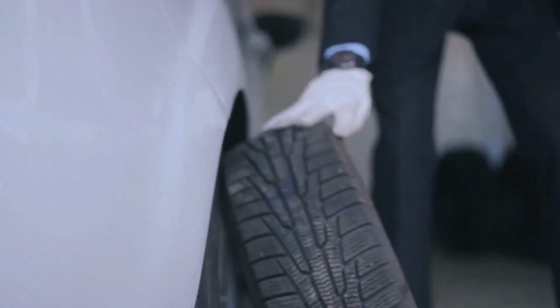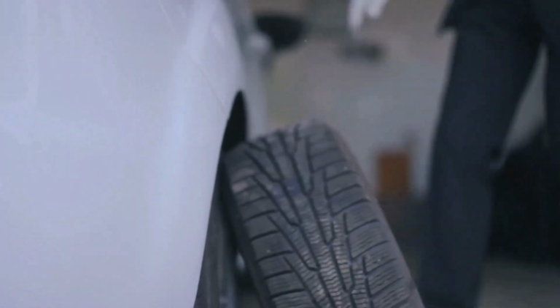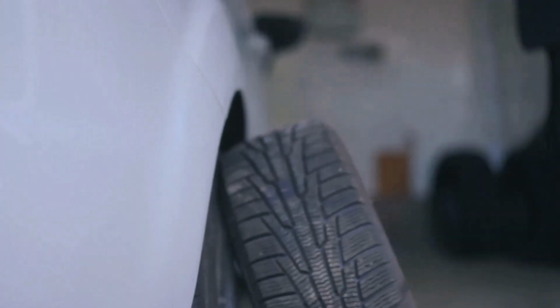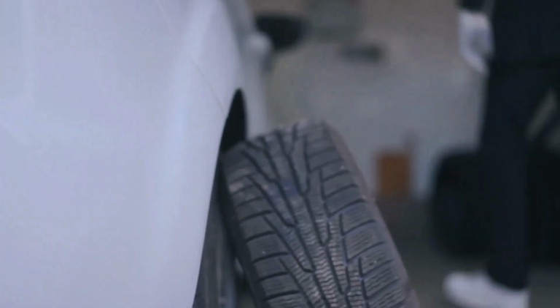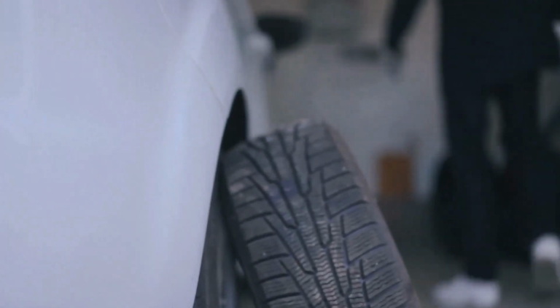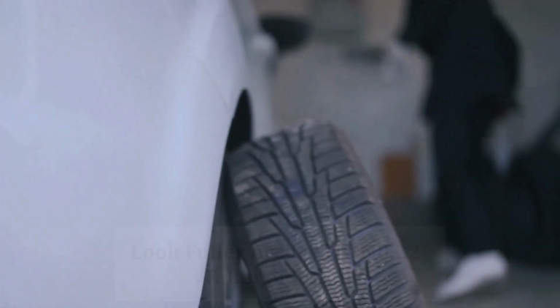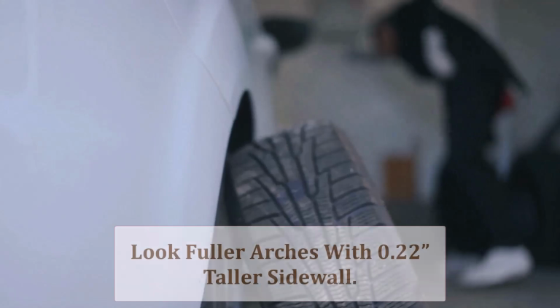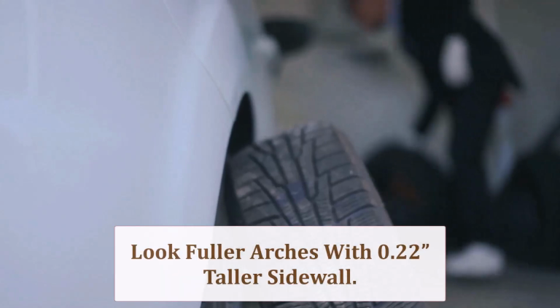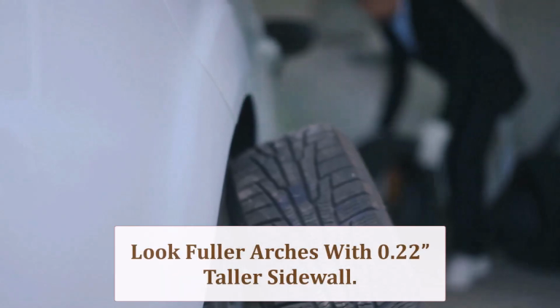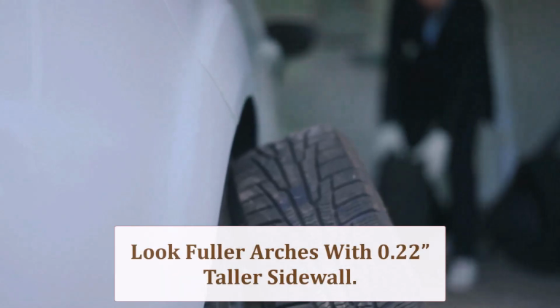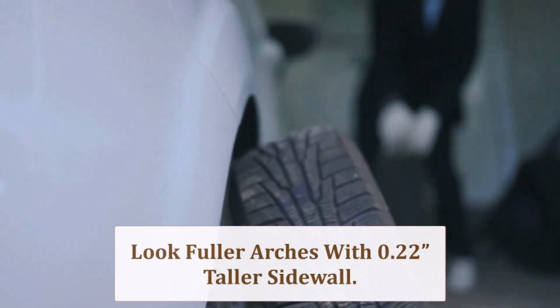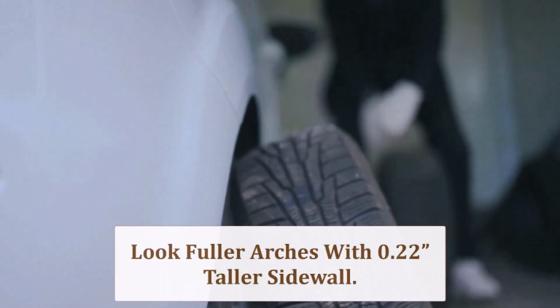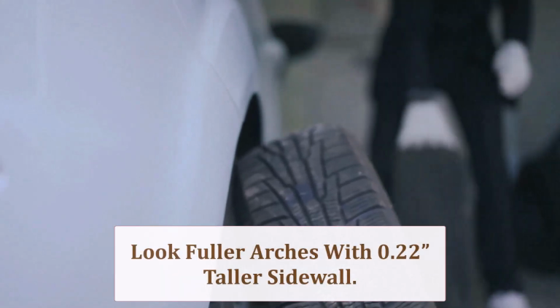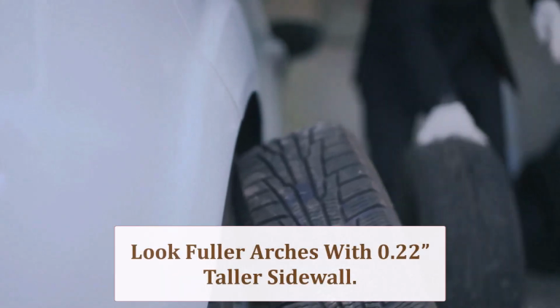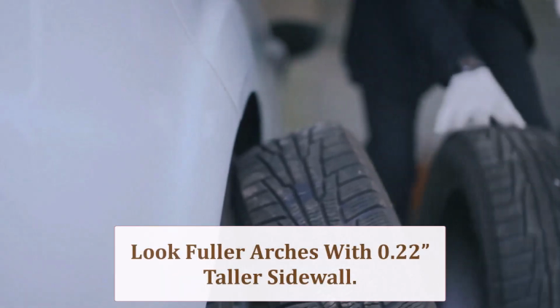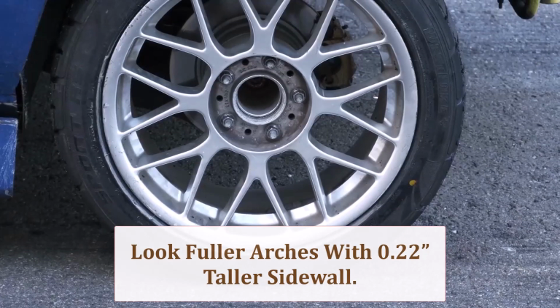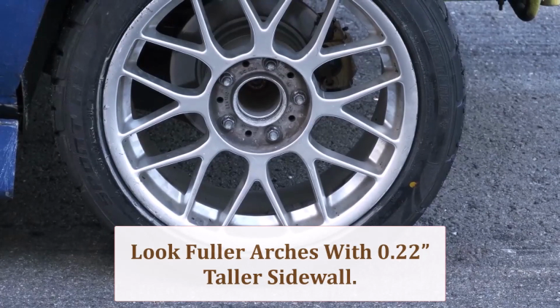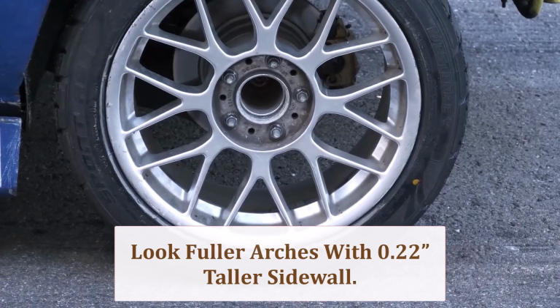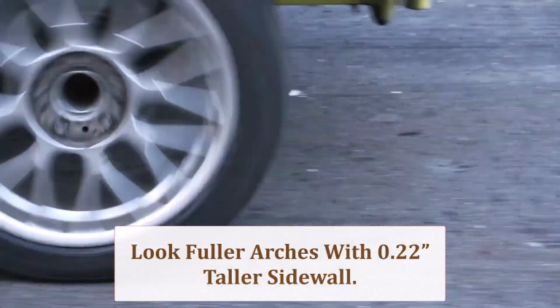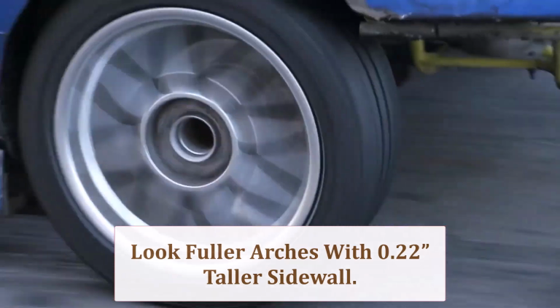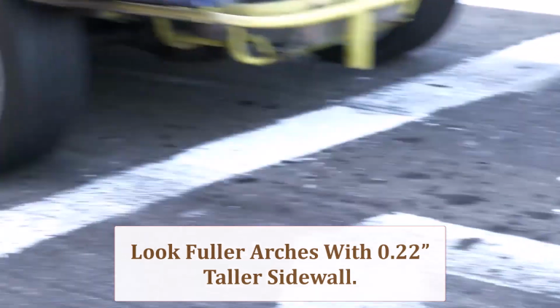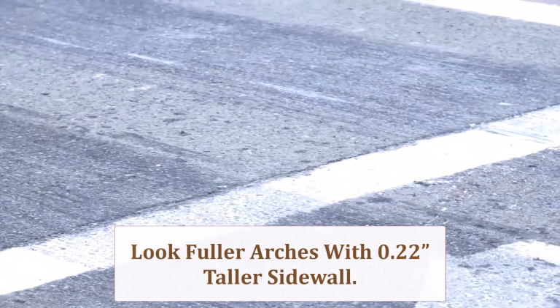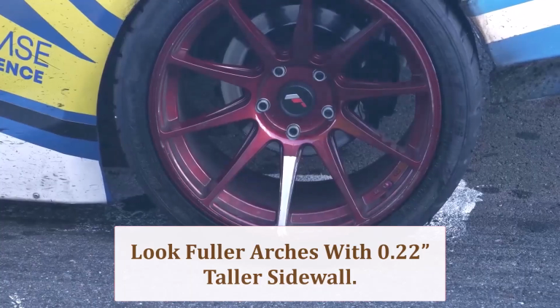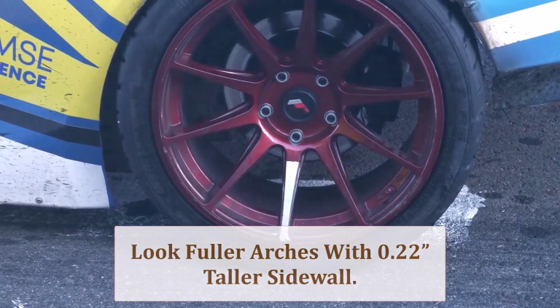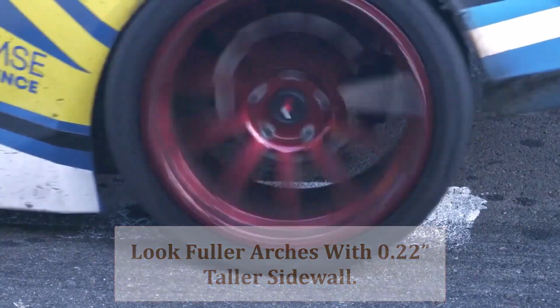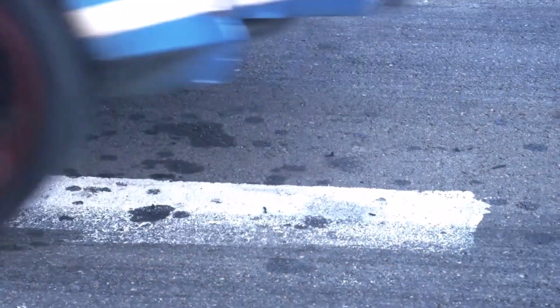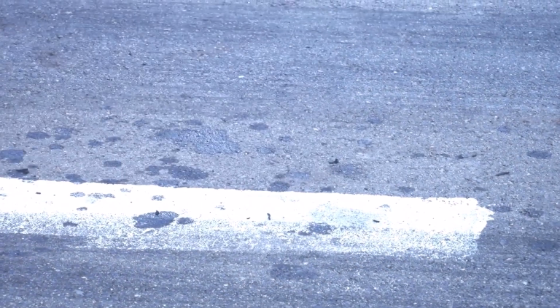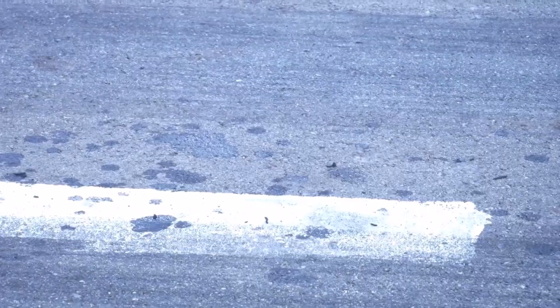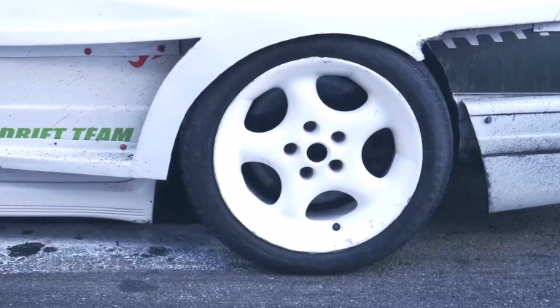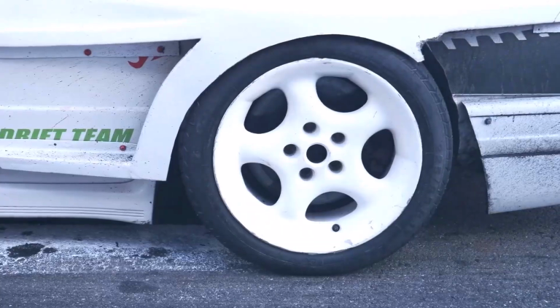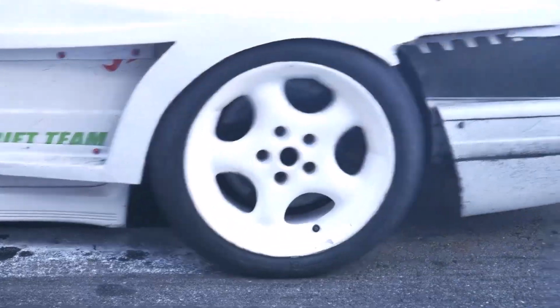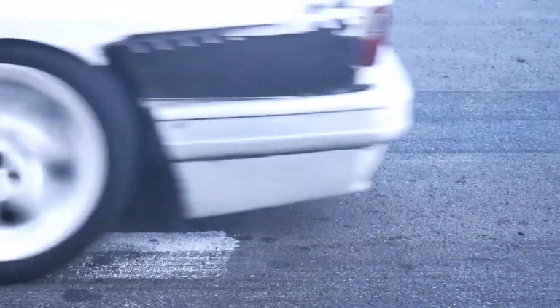Visually, the 225 fills the arch better. Sidewalls appear 0.22 inch taller, while shoulders stick 10mm prouder, delivering a subtle sport-touring stance that whispers performance without screaming aftermarket aggression.